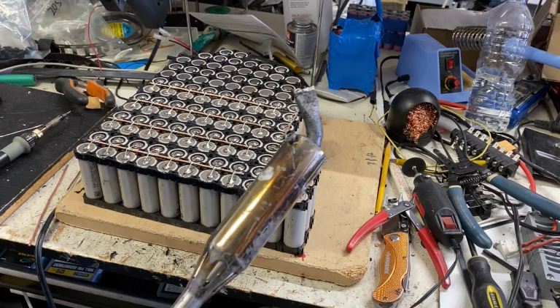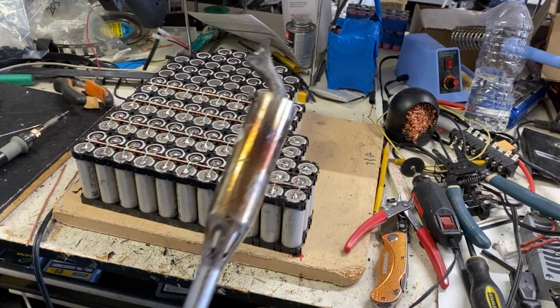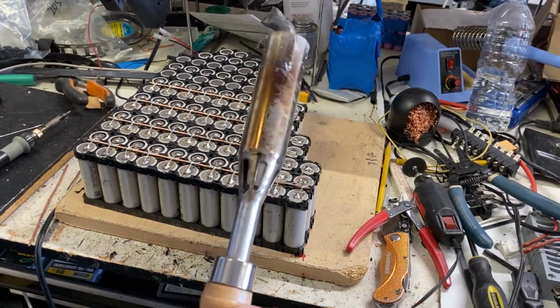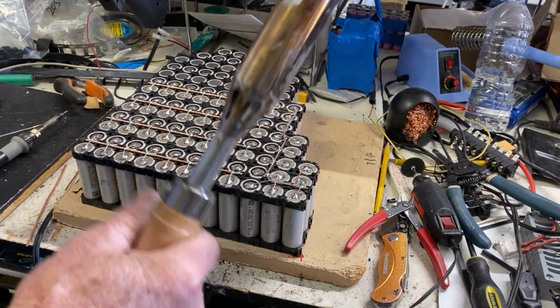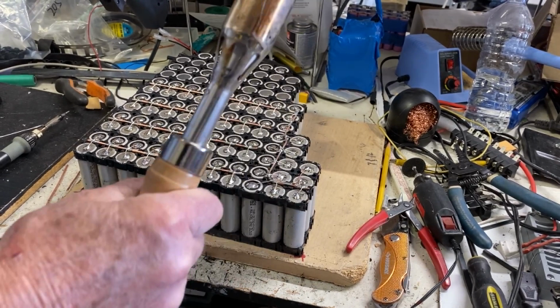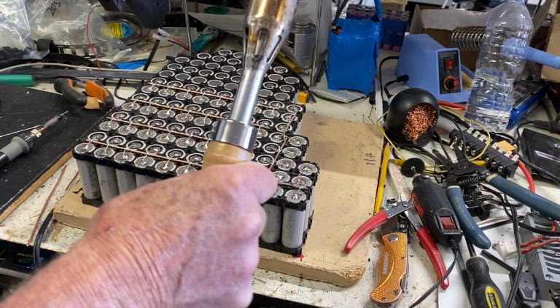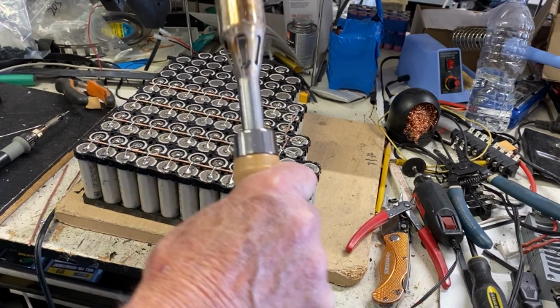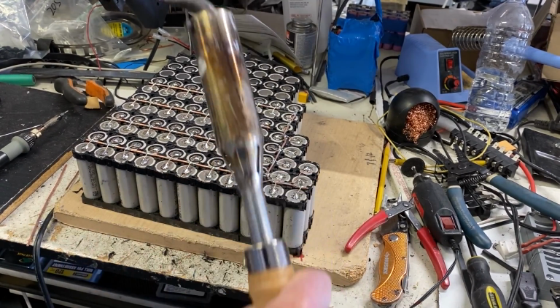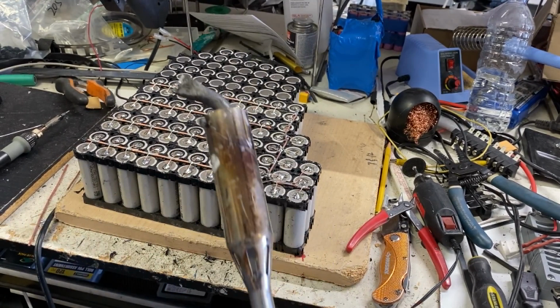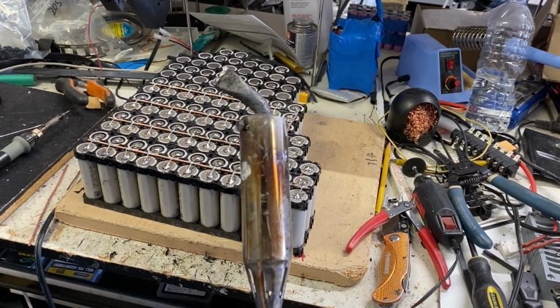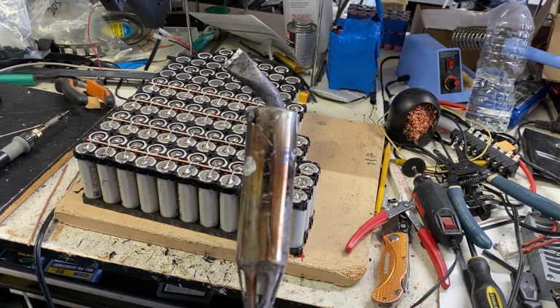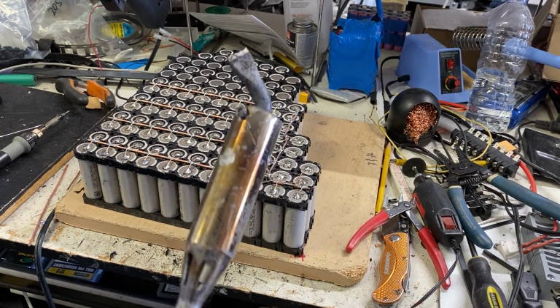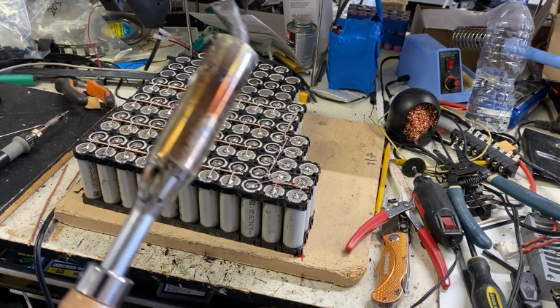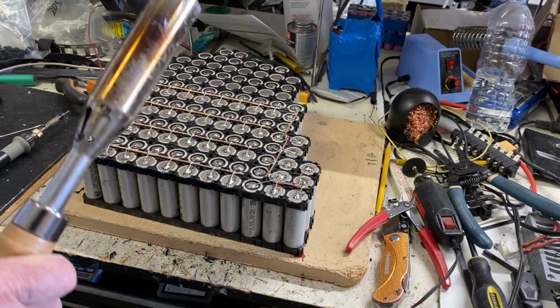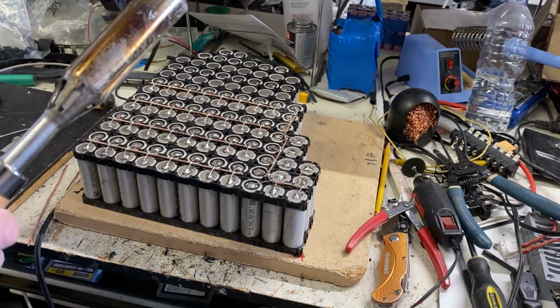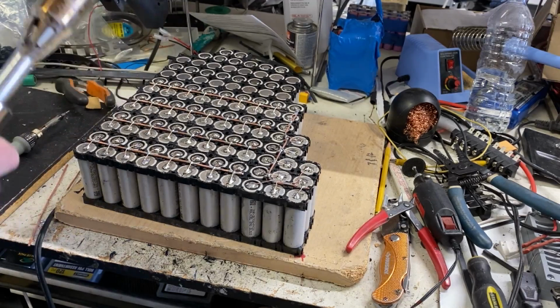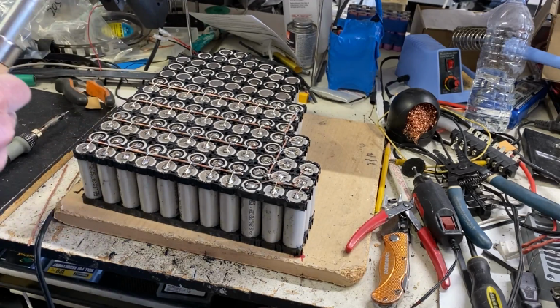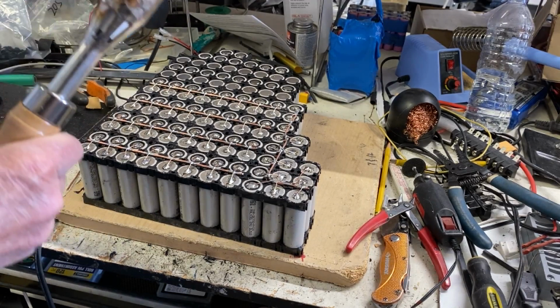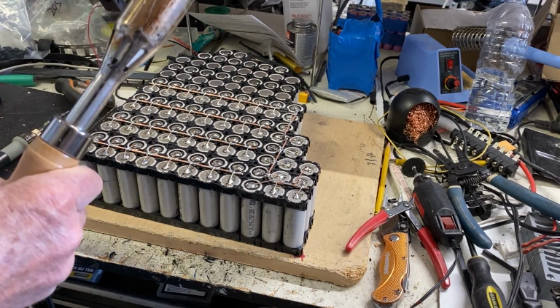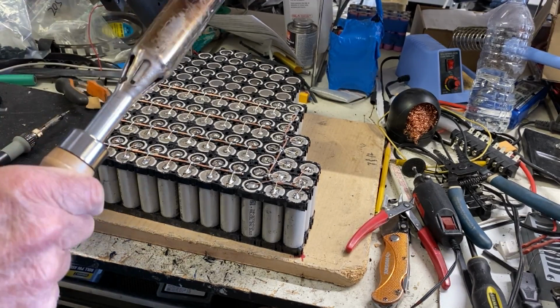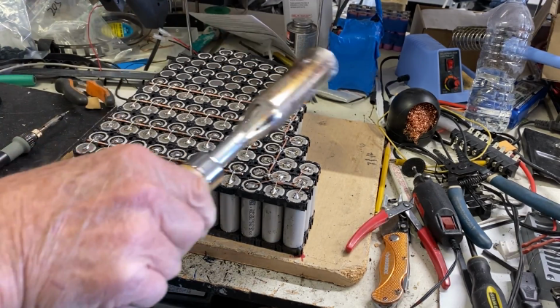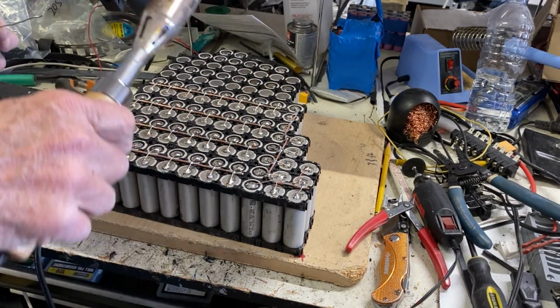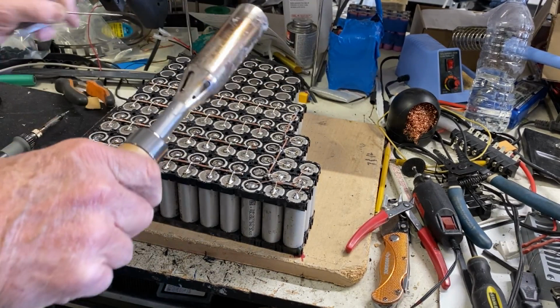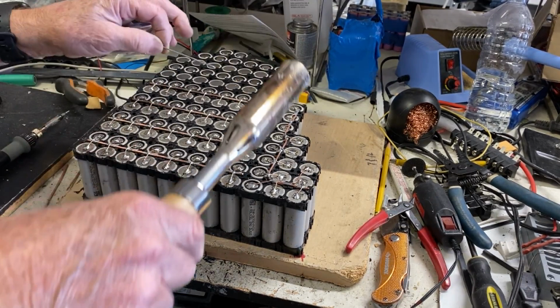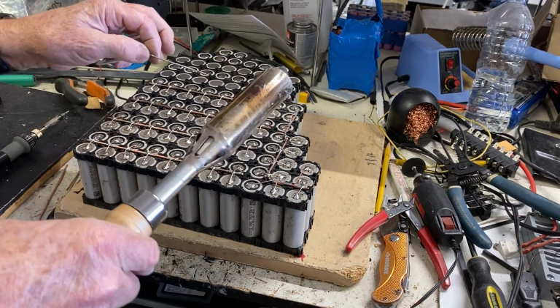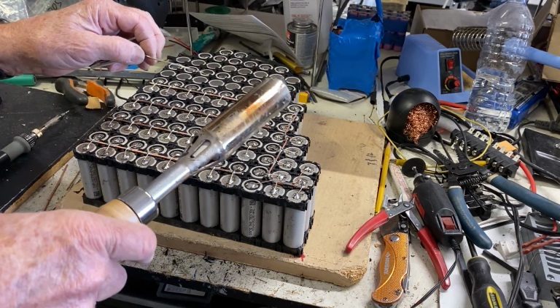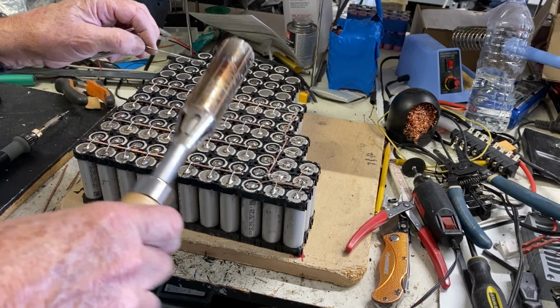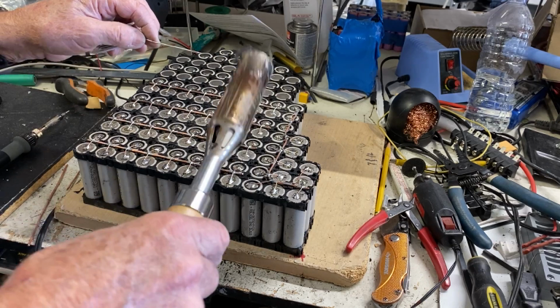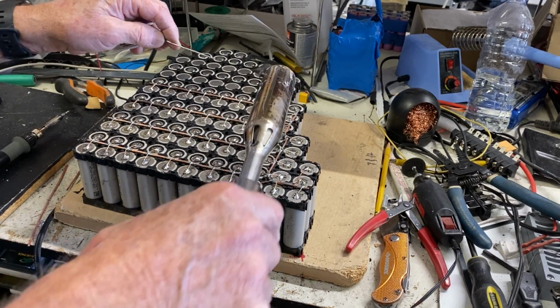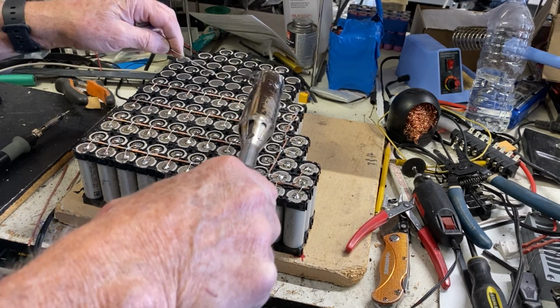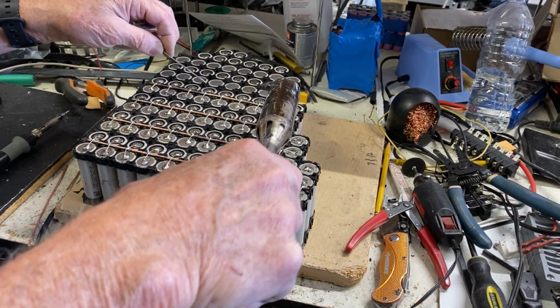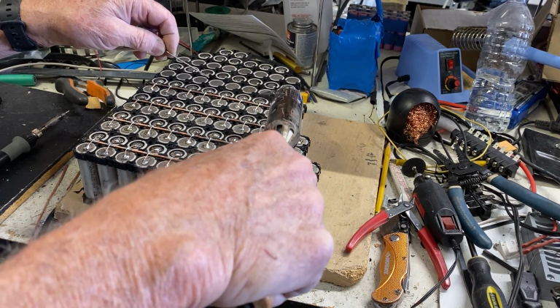Now I bring in the big Bertha soldering iron. You can see it's quite a monster, but you've got to be really careful because you've got a lot of energy going on in this whole thing. We're pretty safe on this side, but you still have to be cautious.